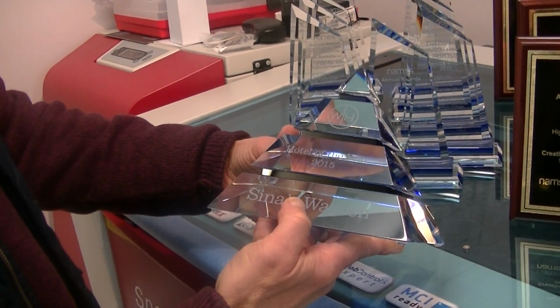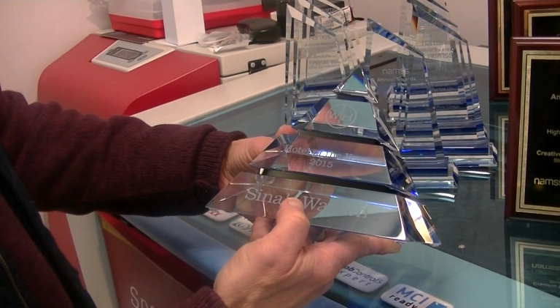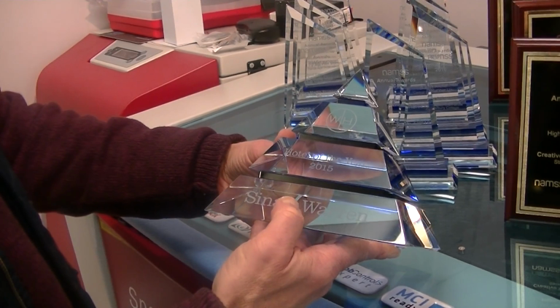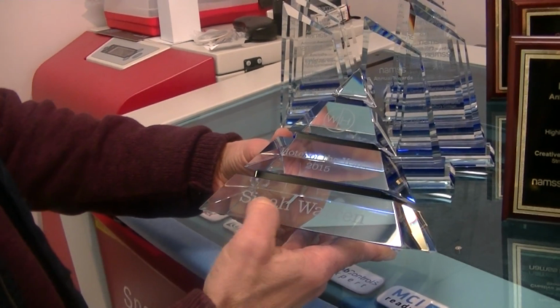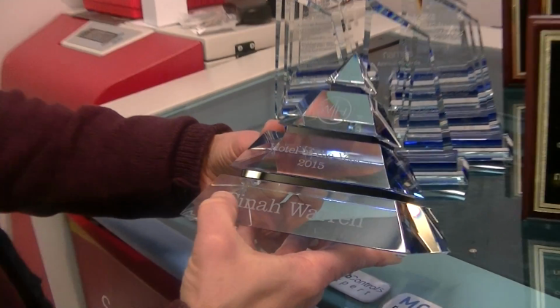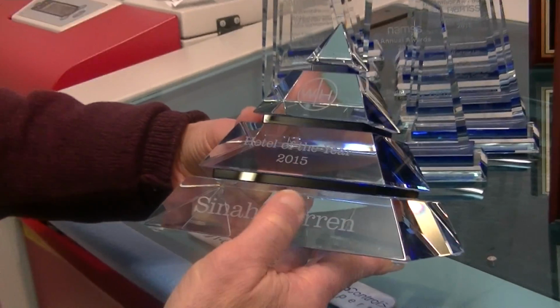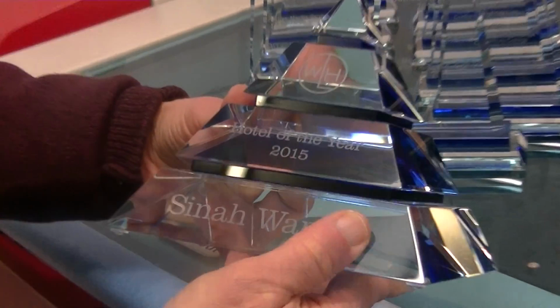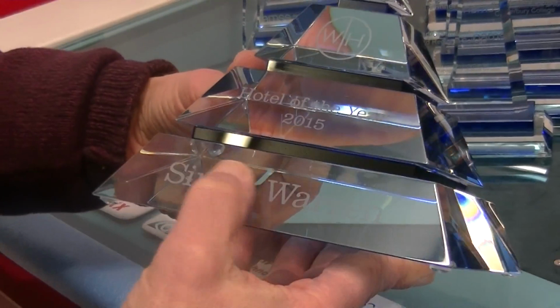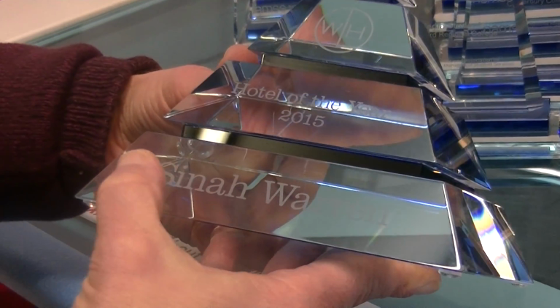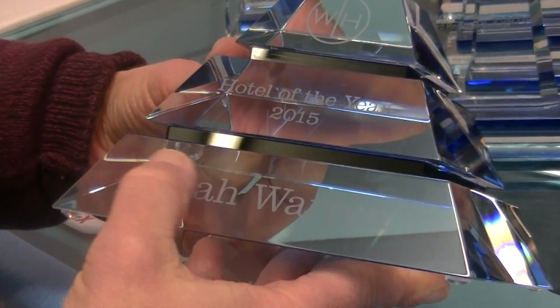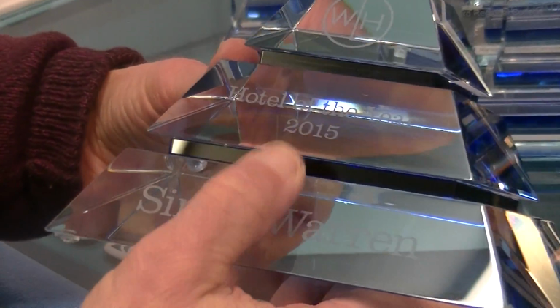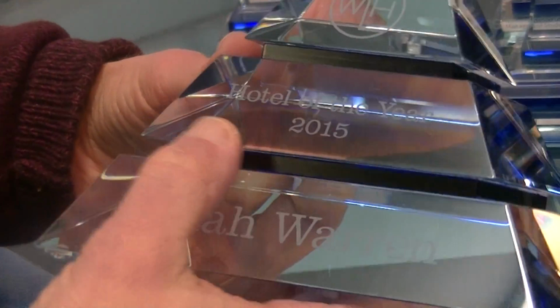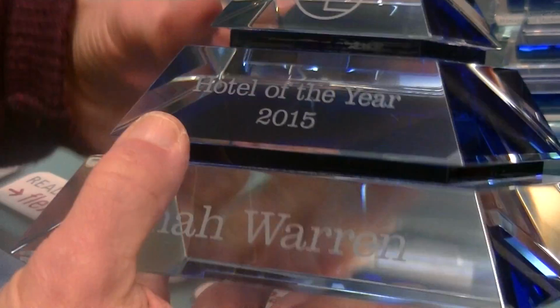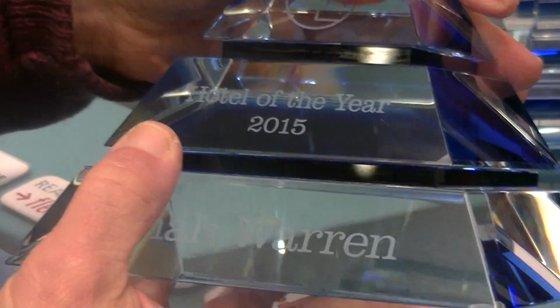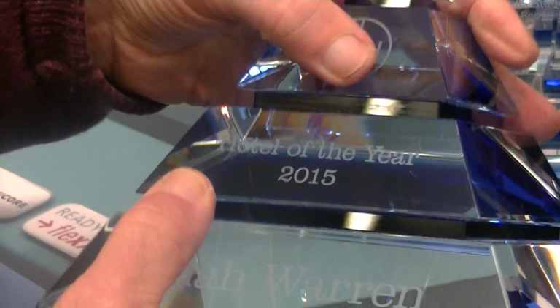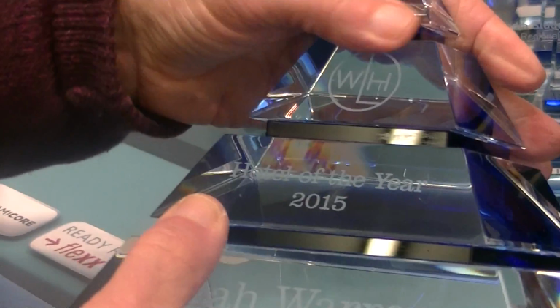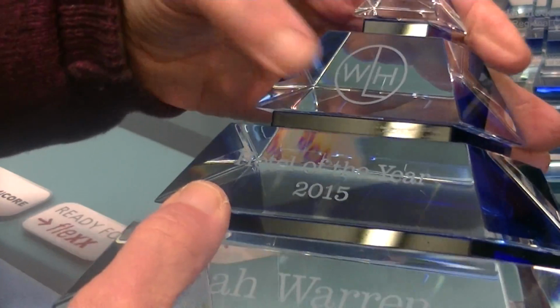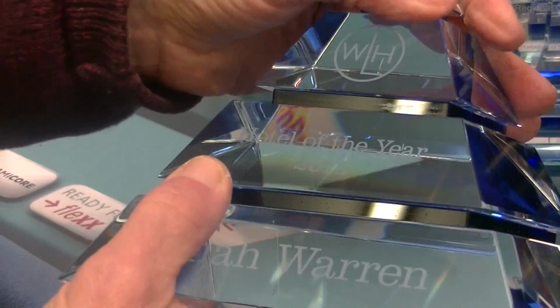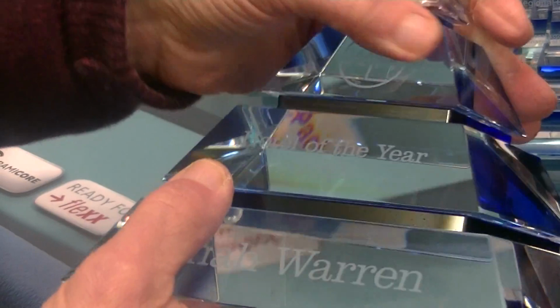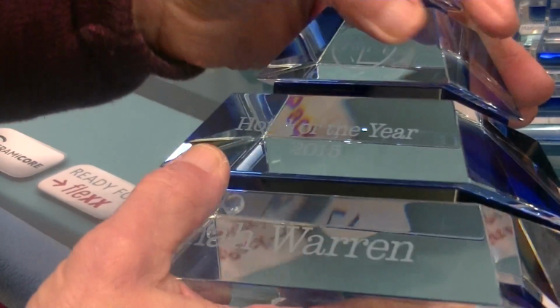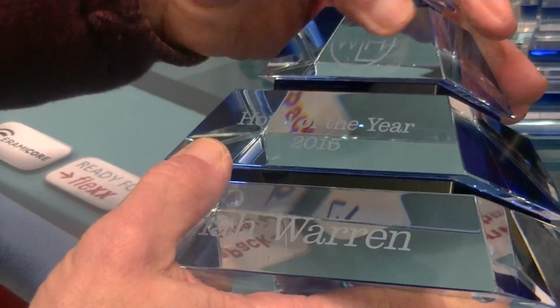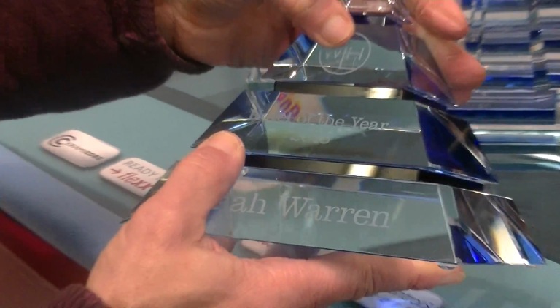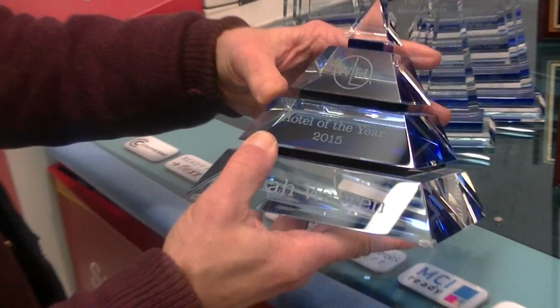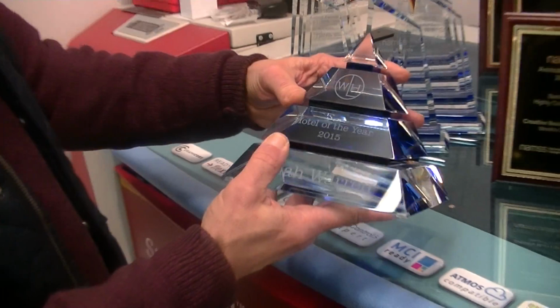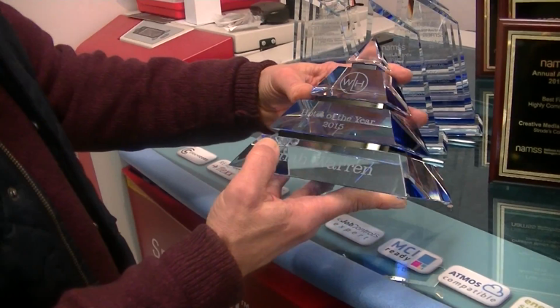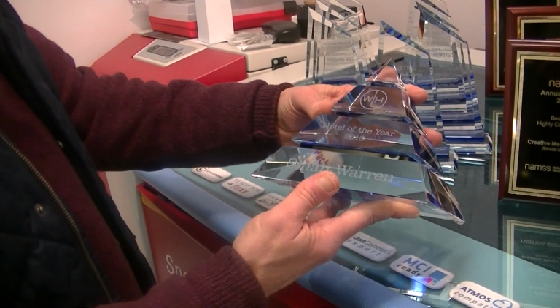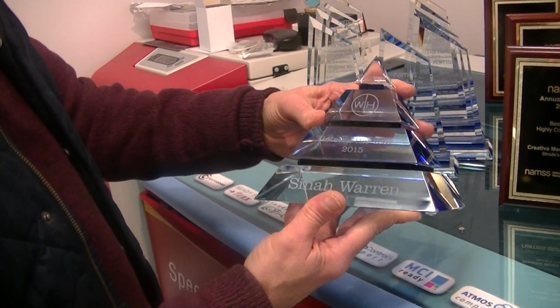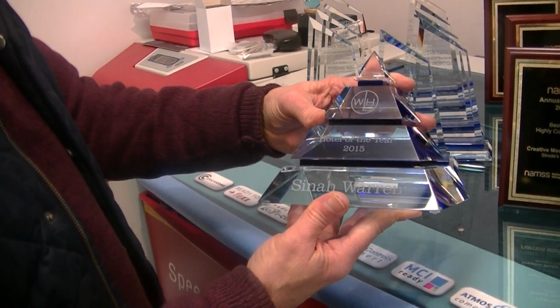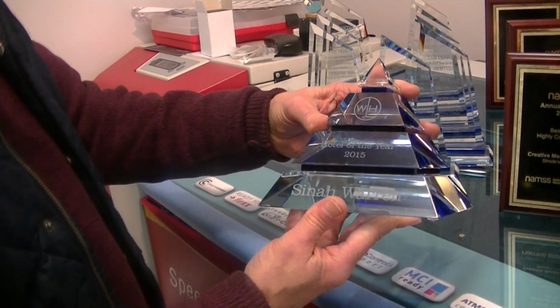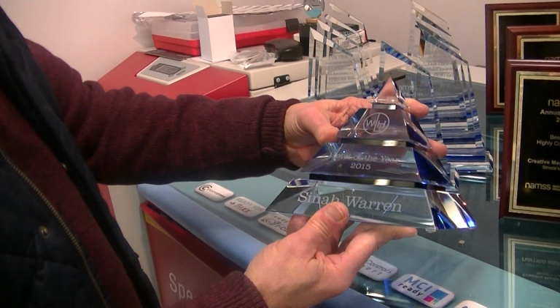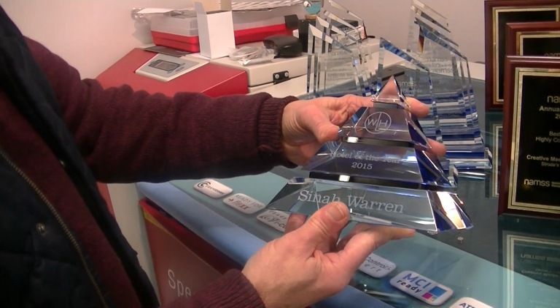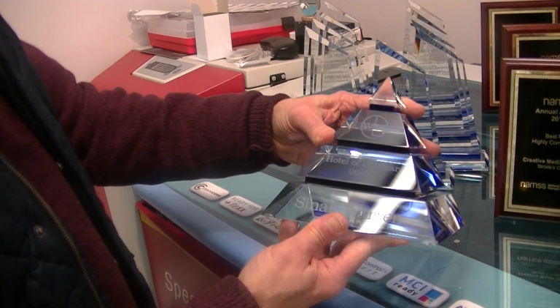Look at those letters. They're really good. They've been sandblasted. We're so fussy with our engraving. So if you're fussy as well, just contact us and we can put you right on your particular rewards. Thank you.